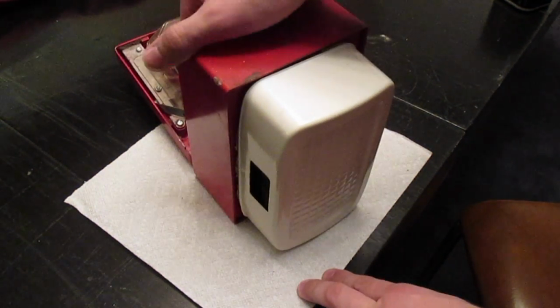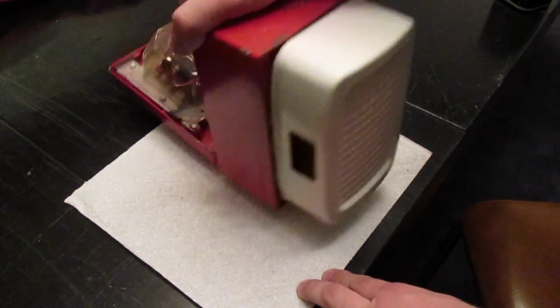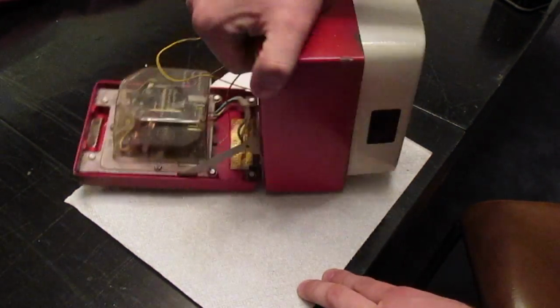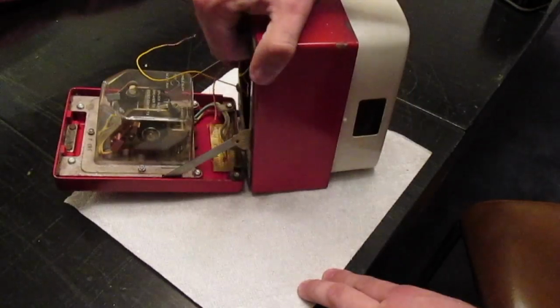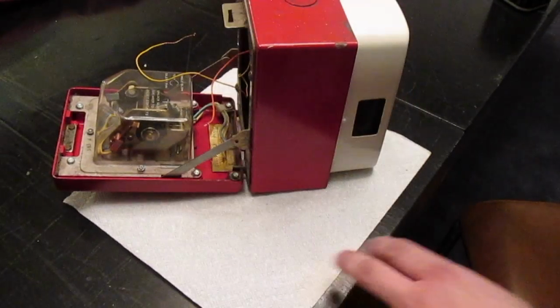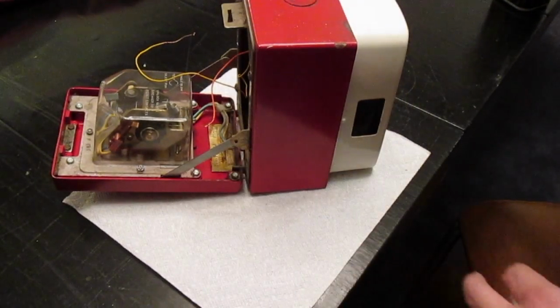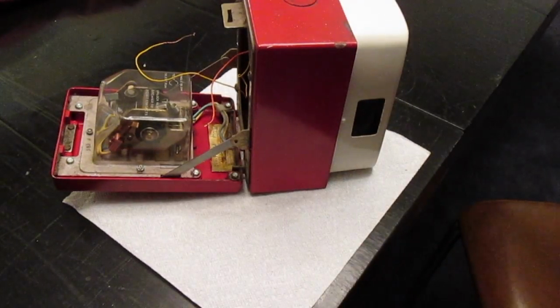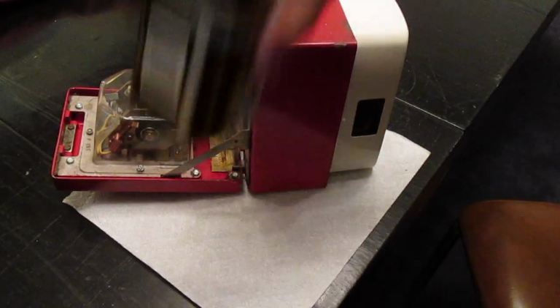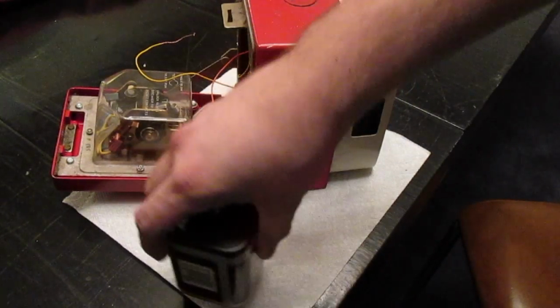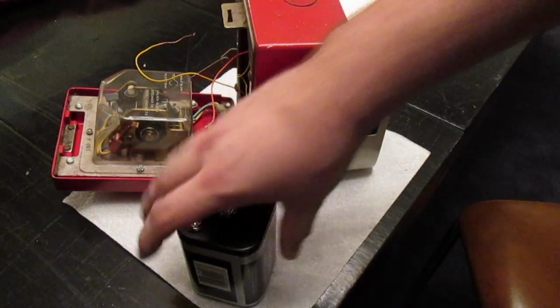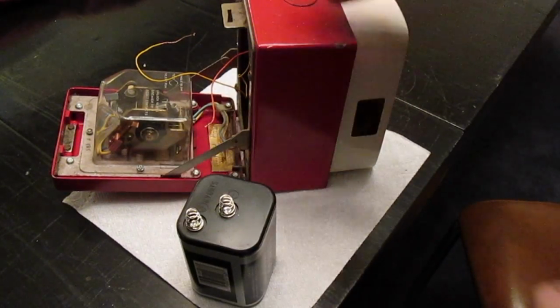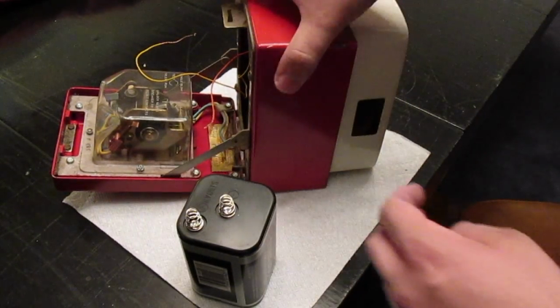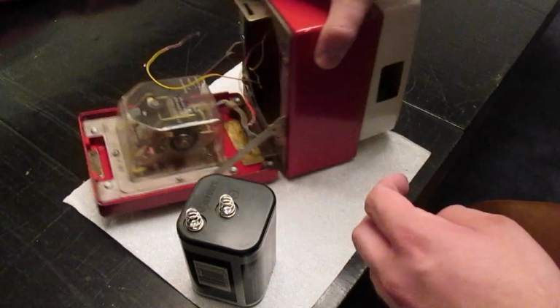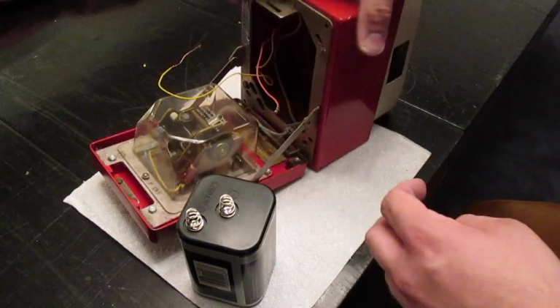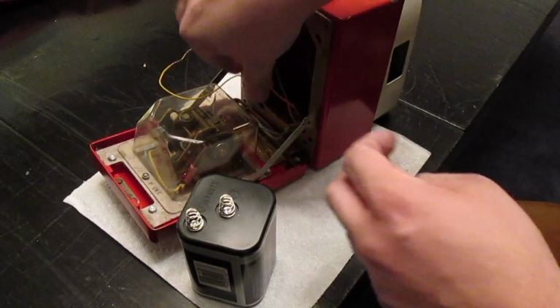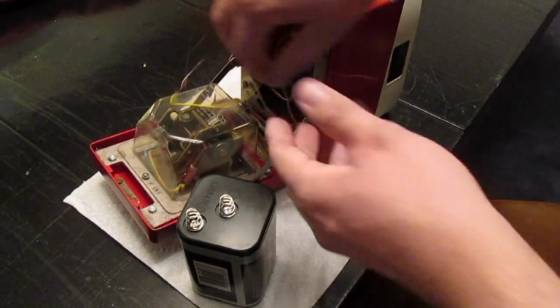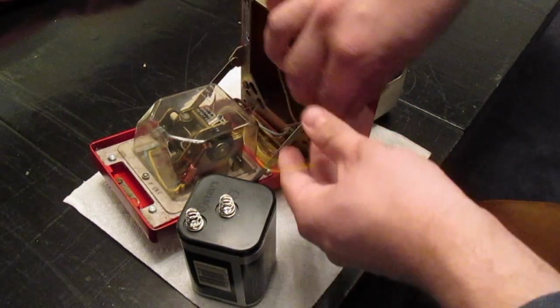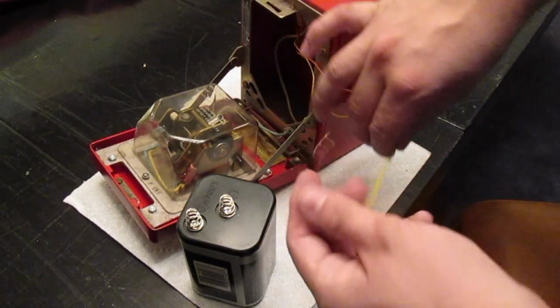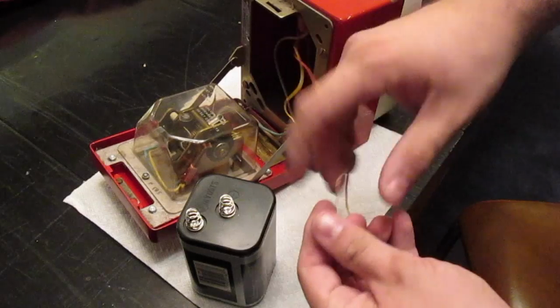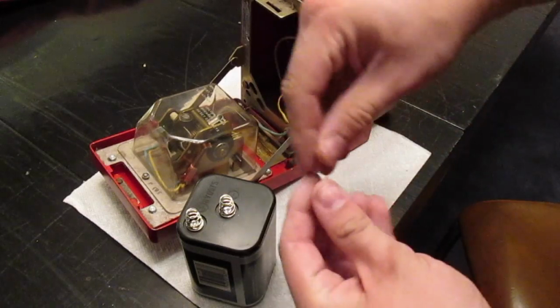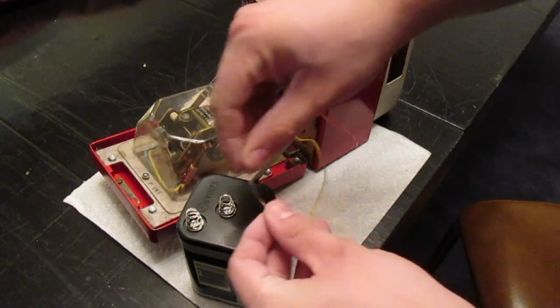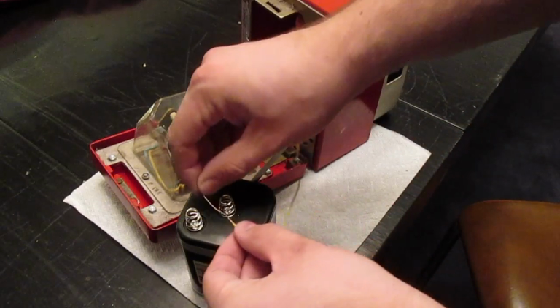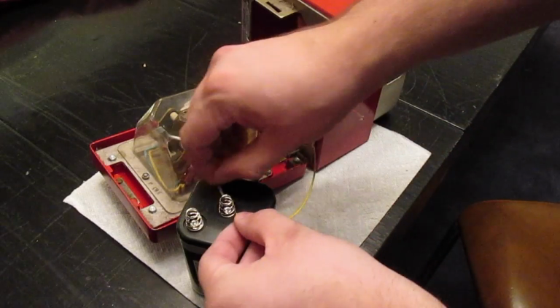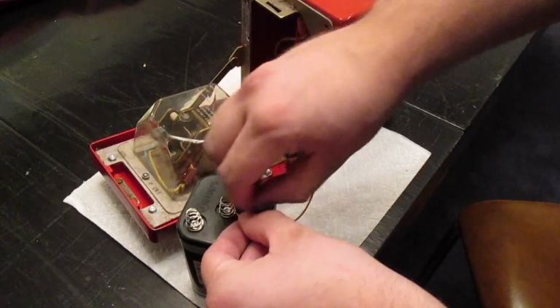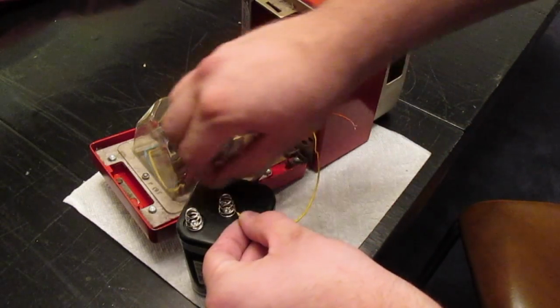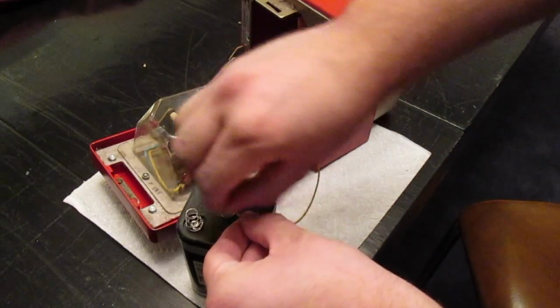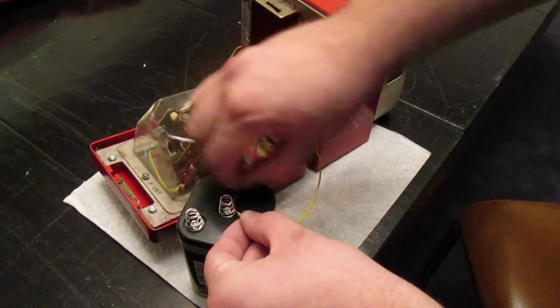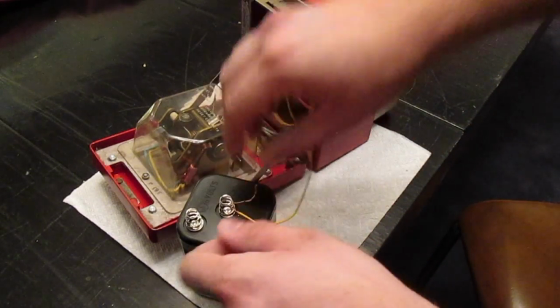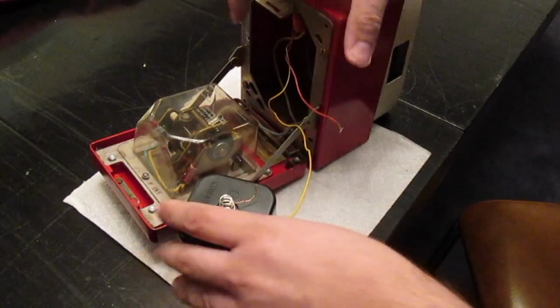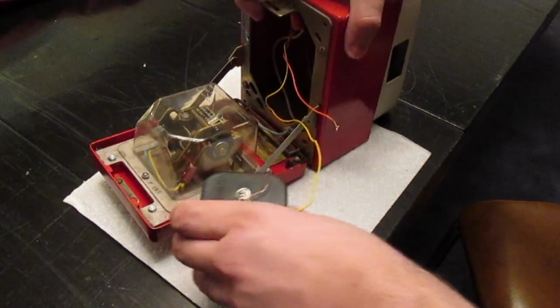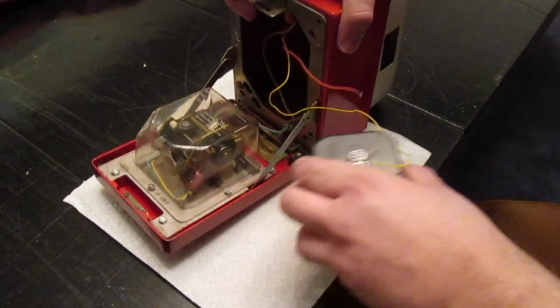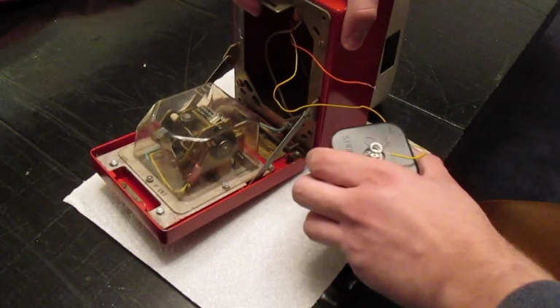So, in theory, when we introduce a six volt battery, it might just do something — it's gonna make a noise, because it's power going through.